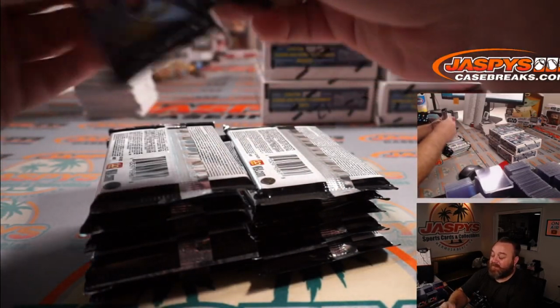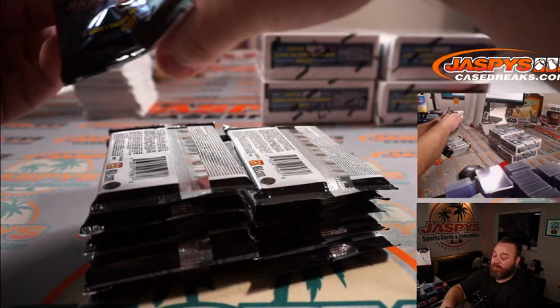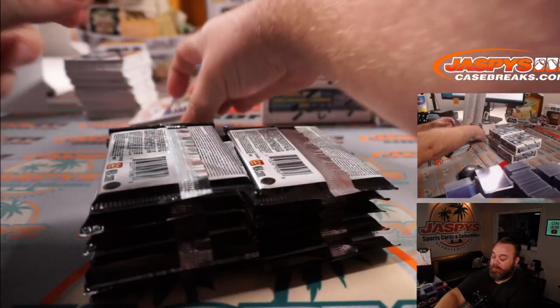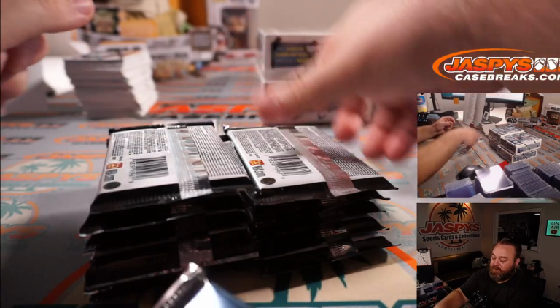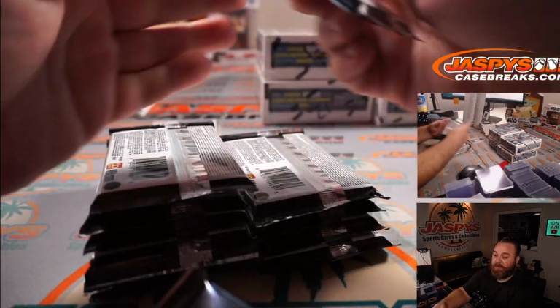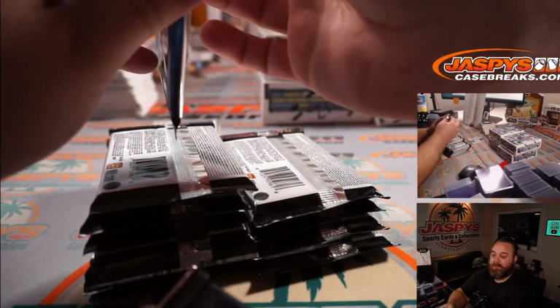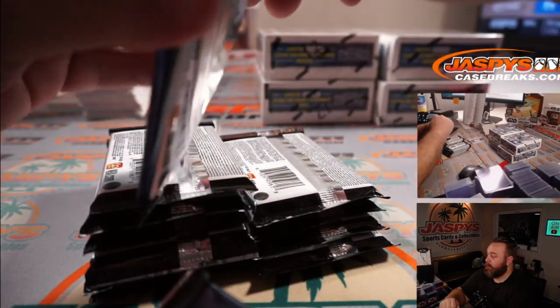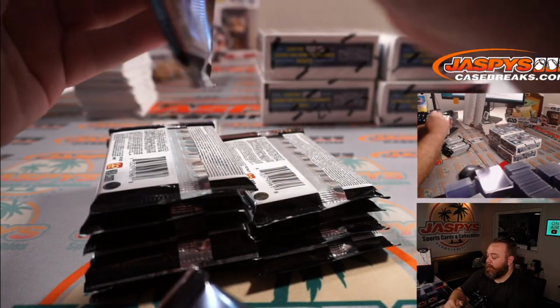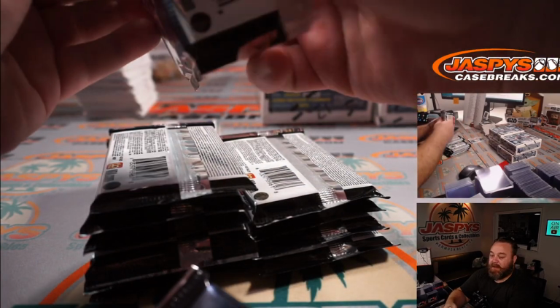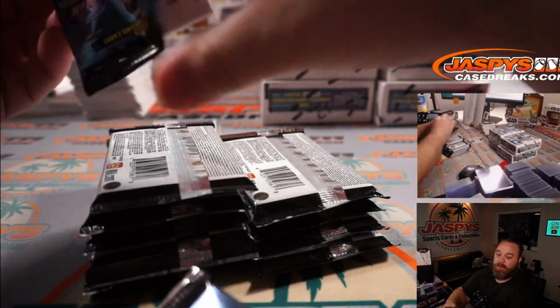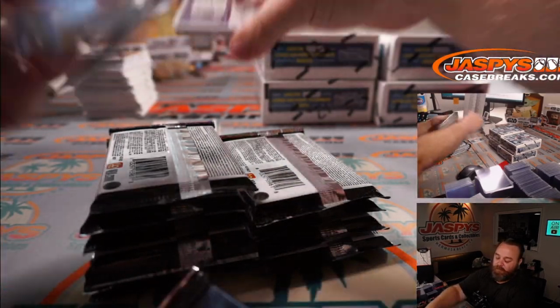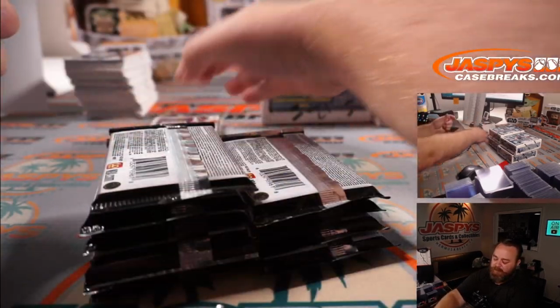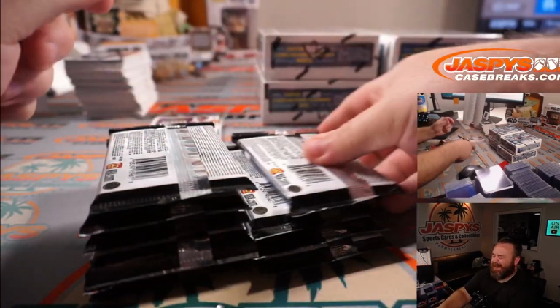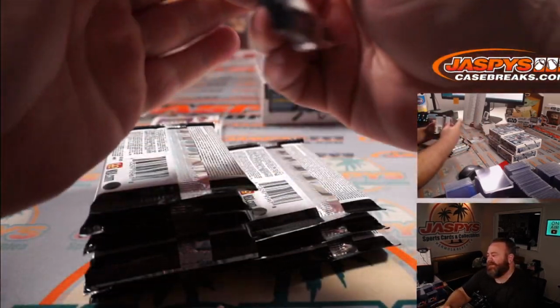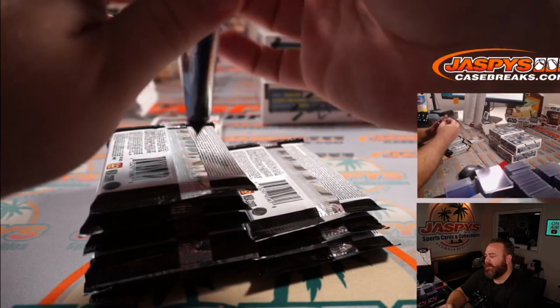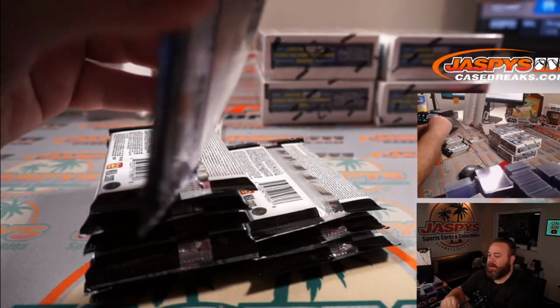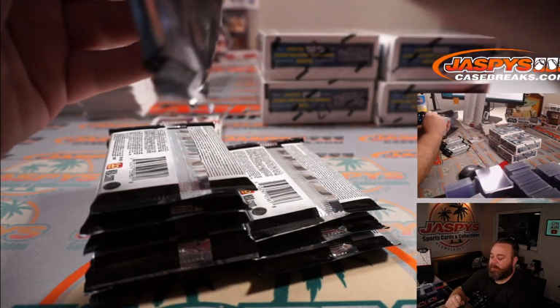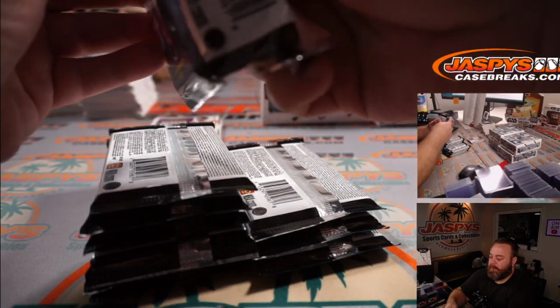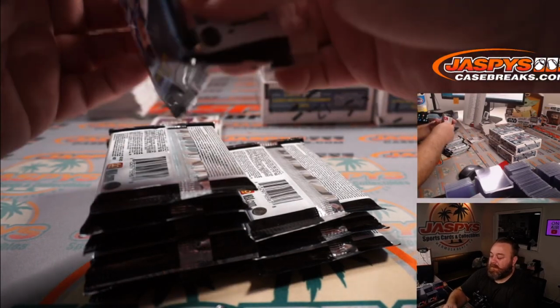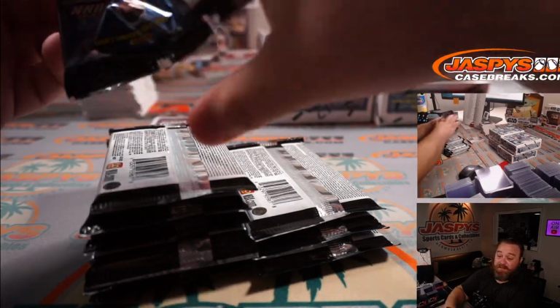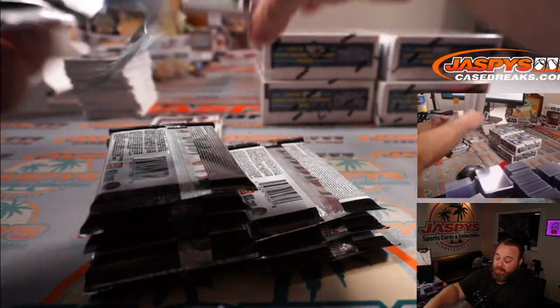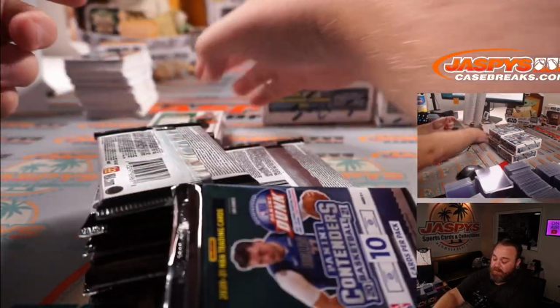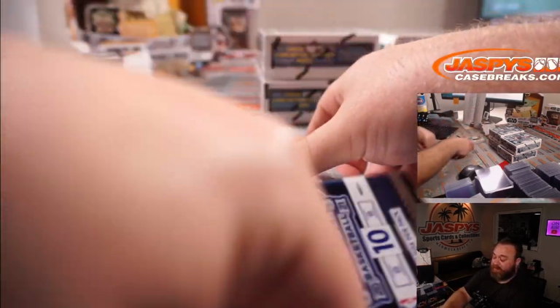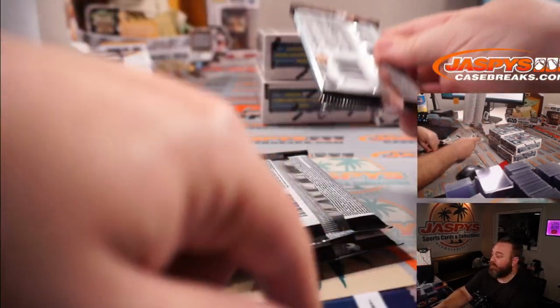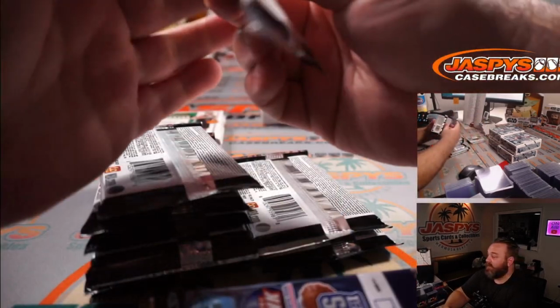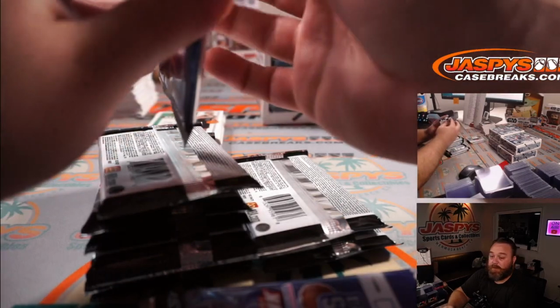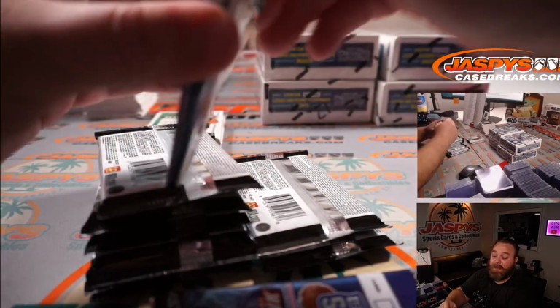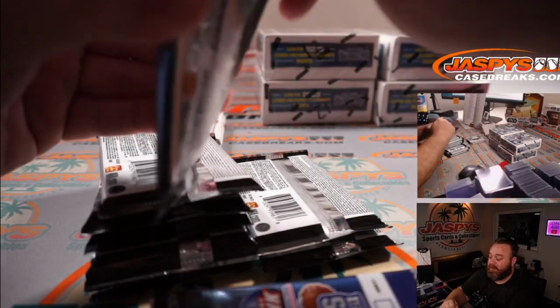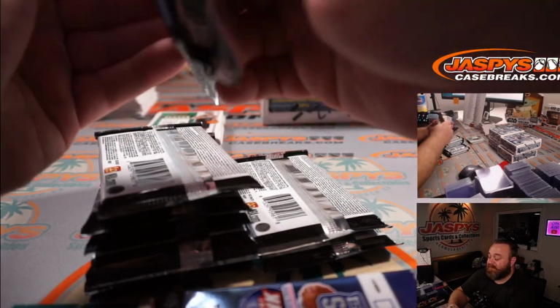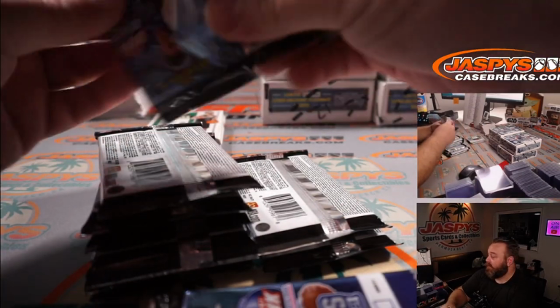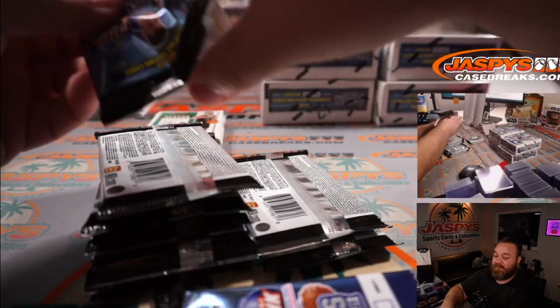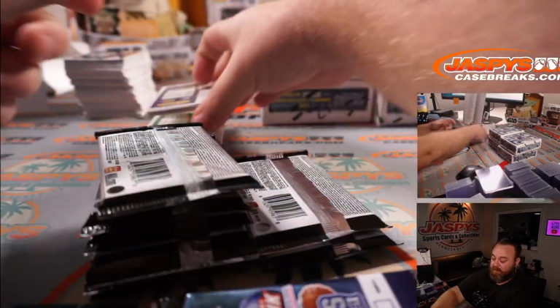This one's got two autos per box on basketball. Football's five. The contenders draft picks — that's one per pack, so that's six autos in a box.